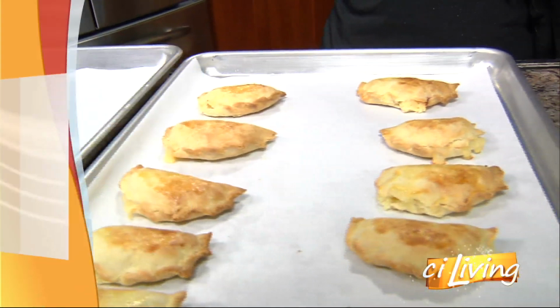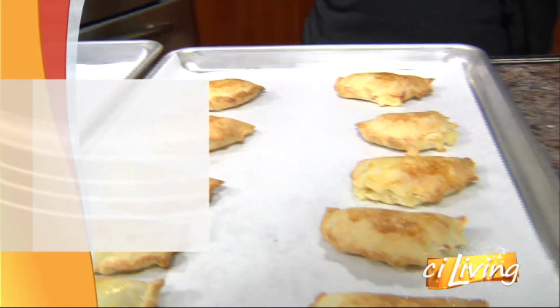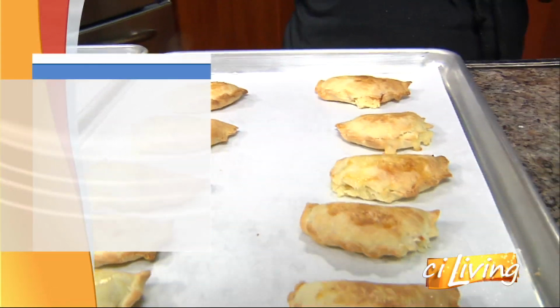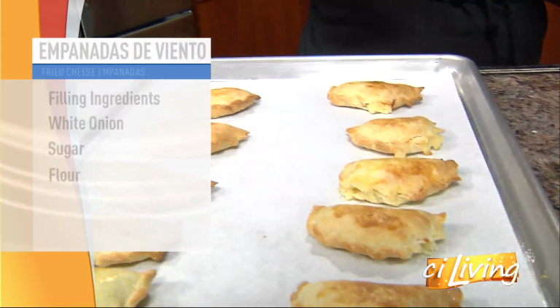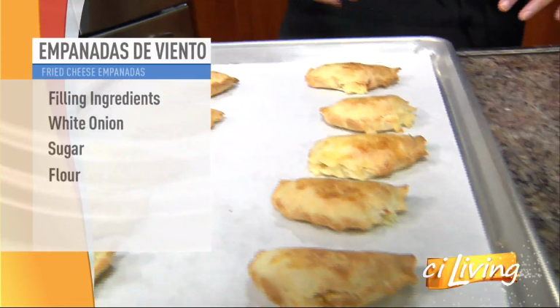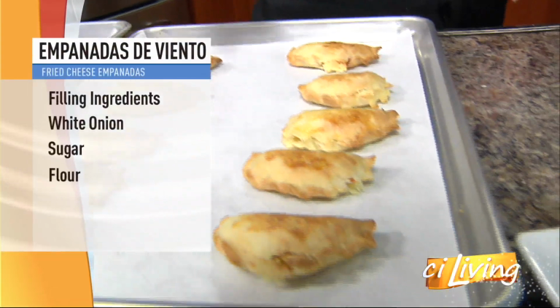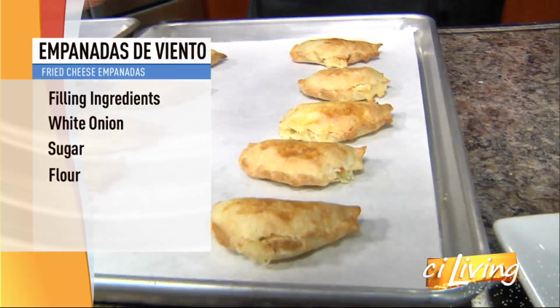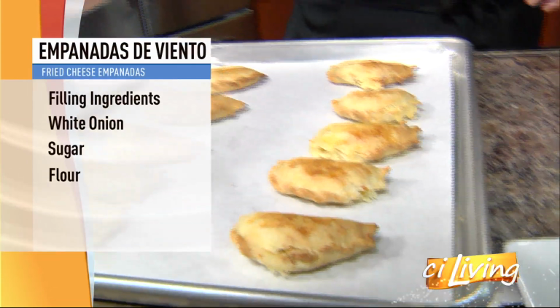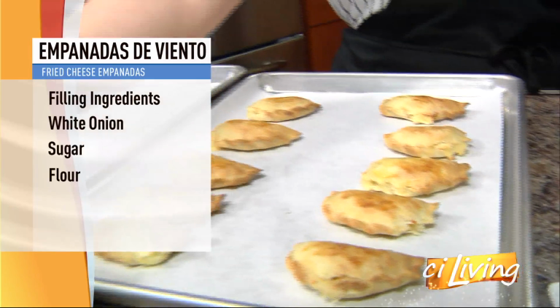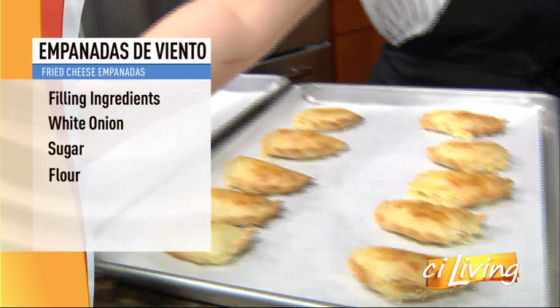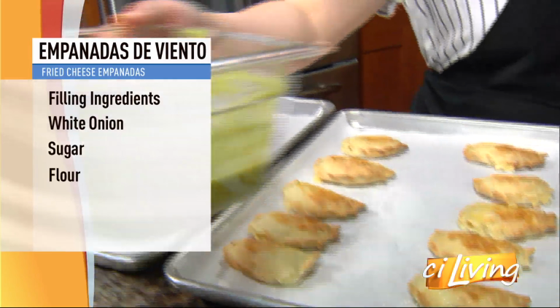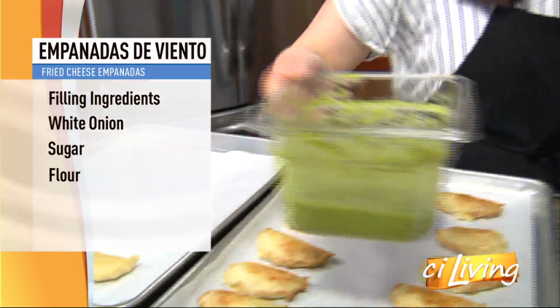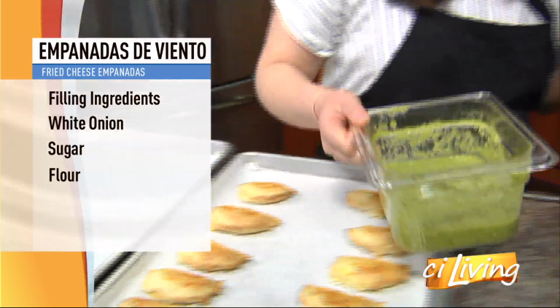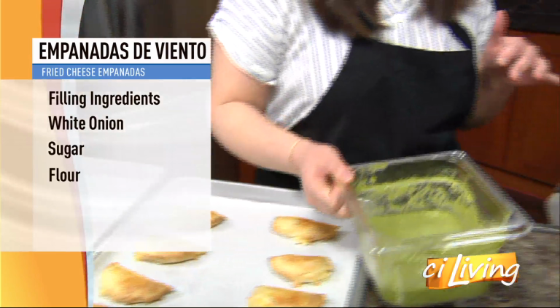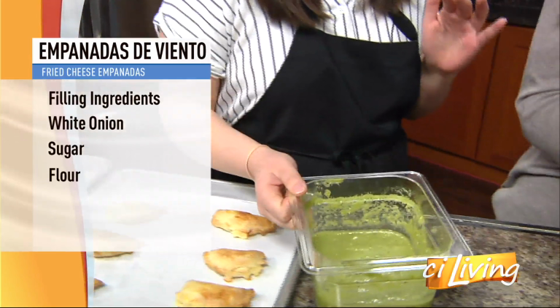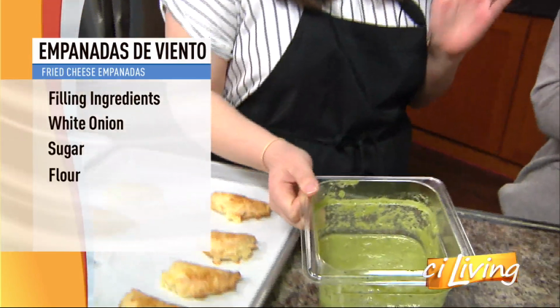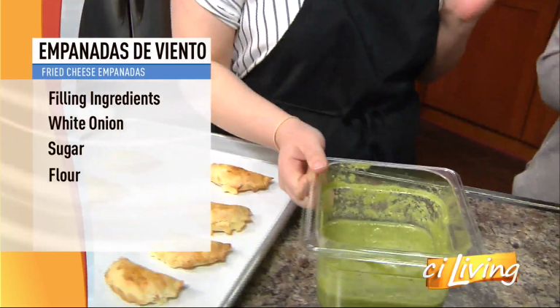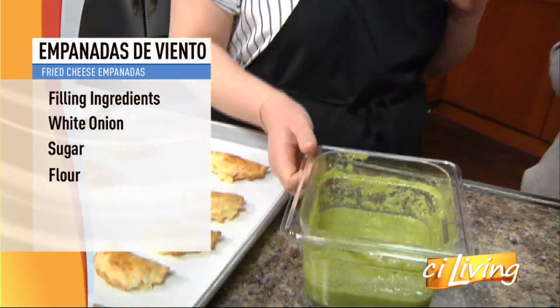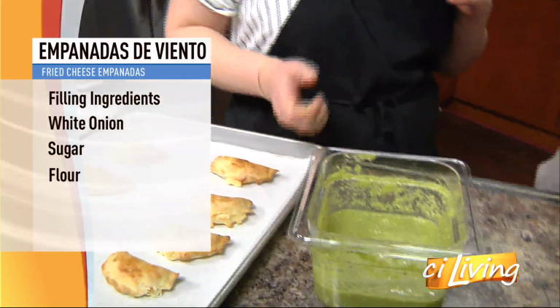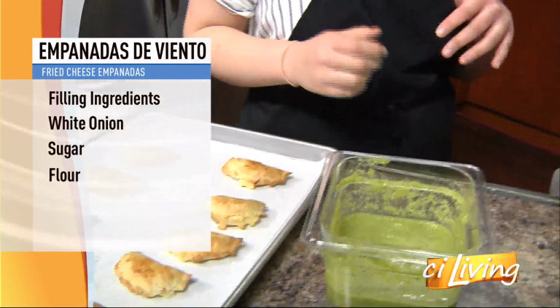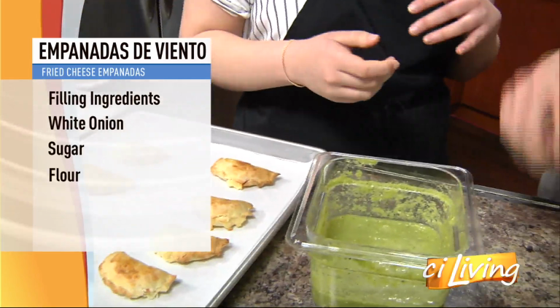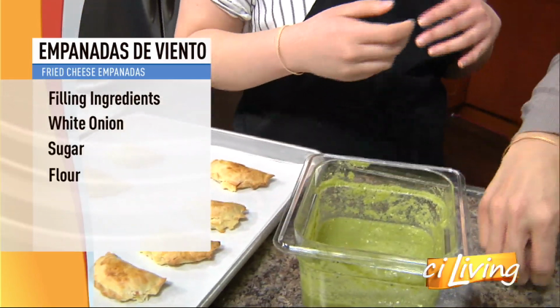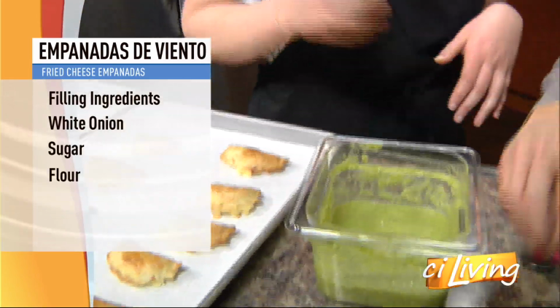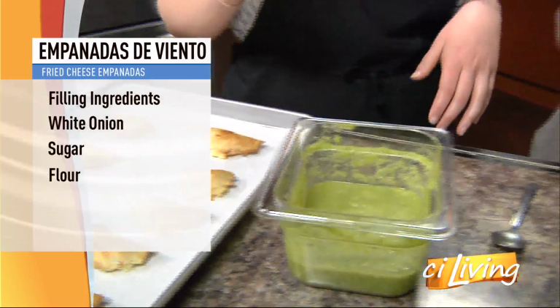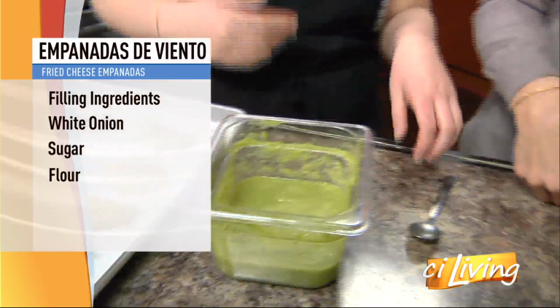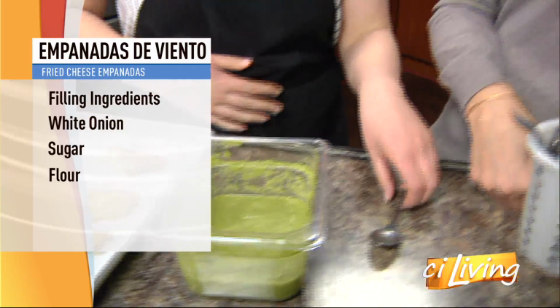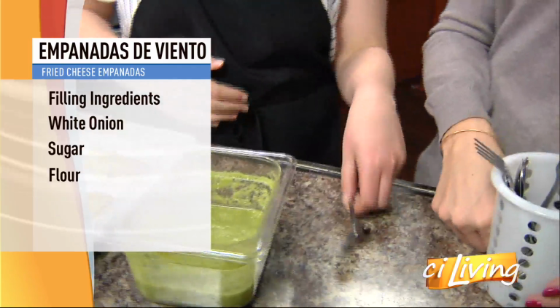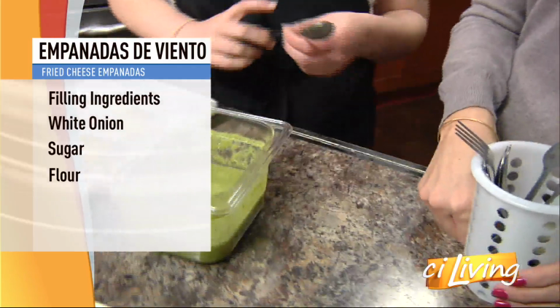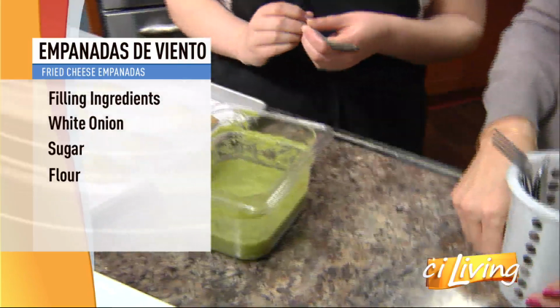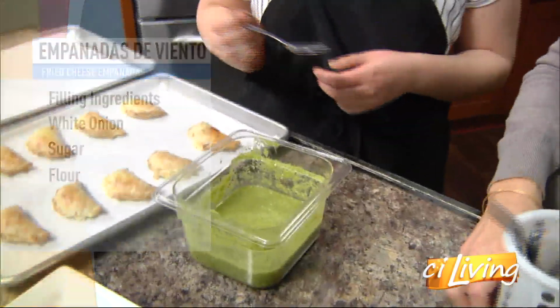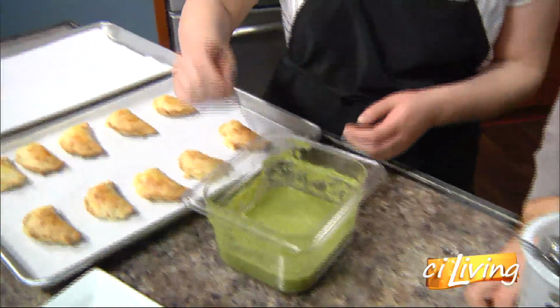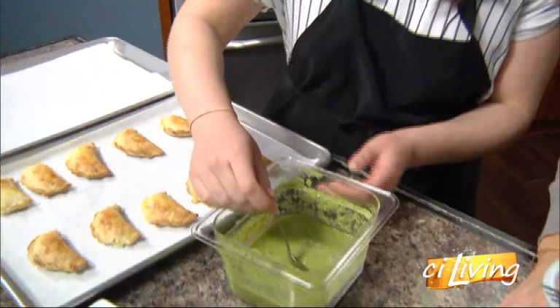You put a little egg wash on them. And then all we're going to do is this is just a basic salsa verde — so it's some tomatillos, some onions, a little bit of peppers, some garlic, some cilantro.